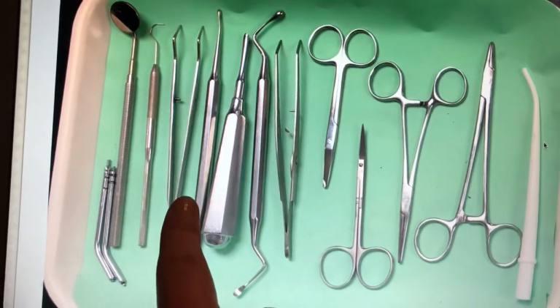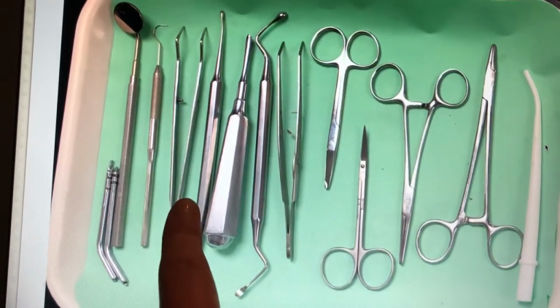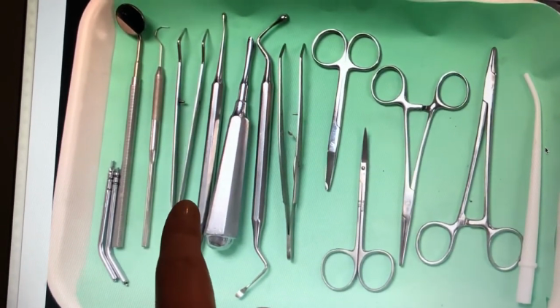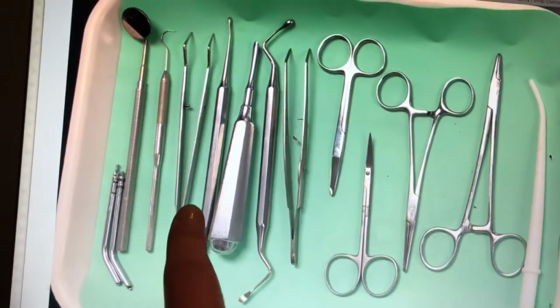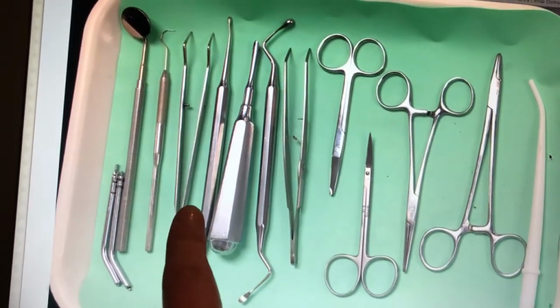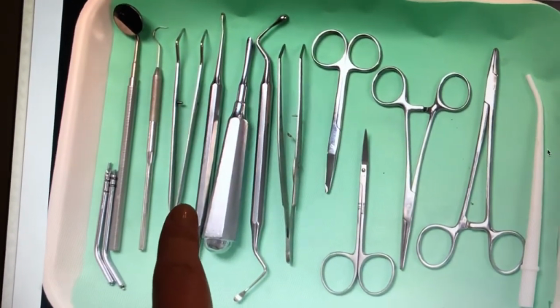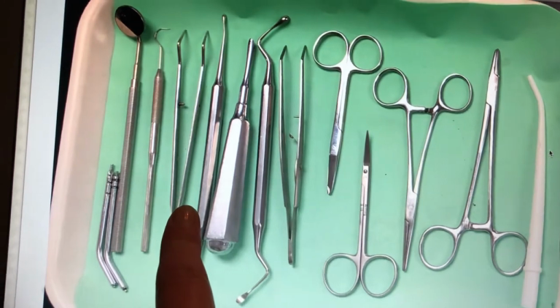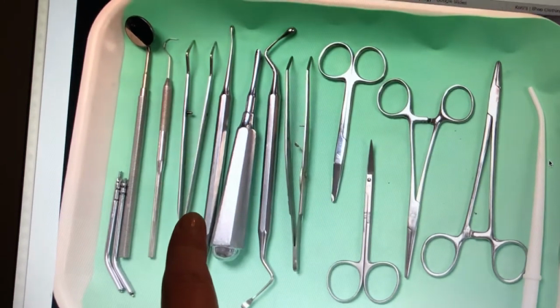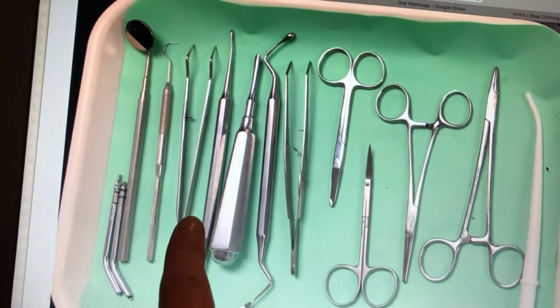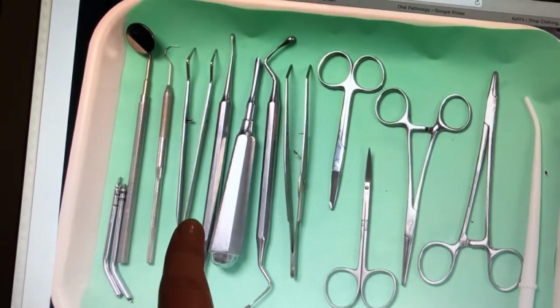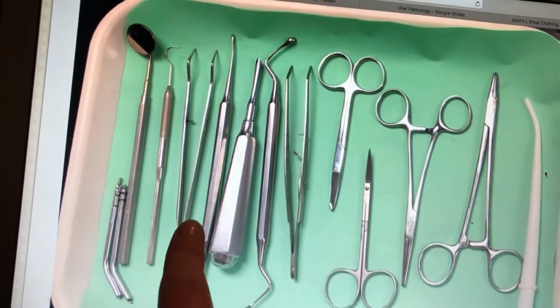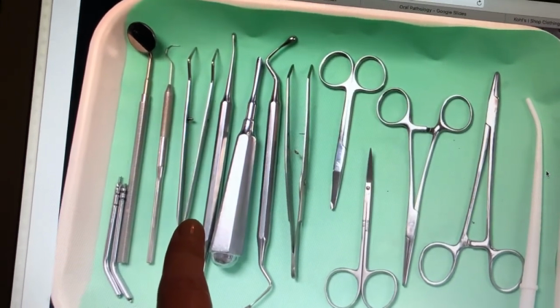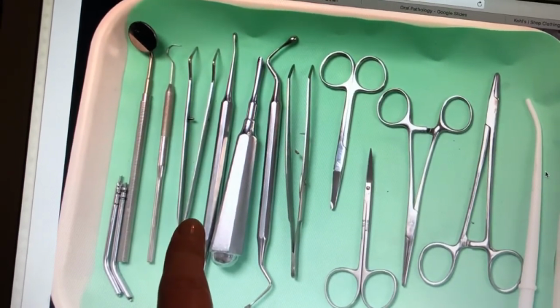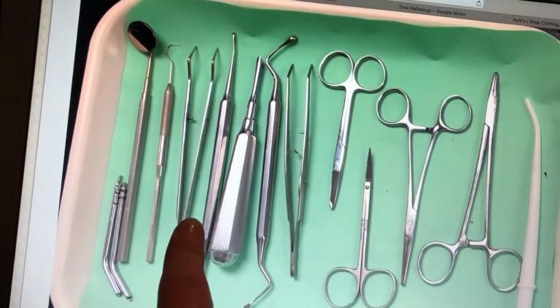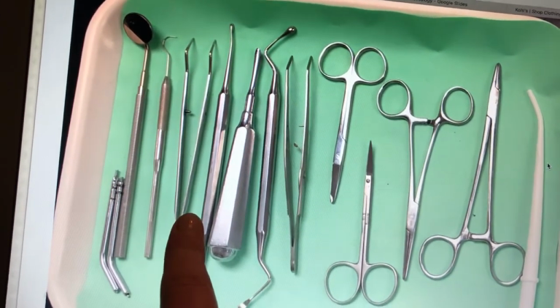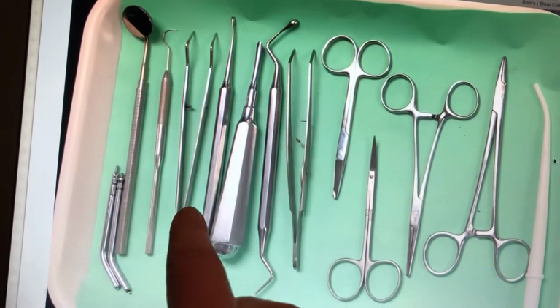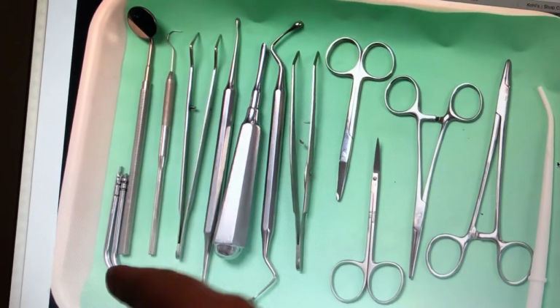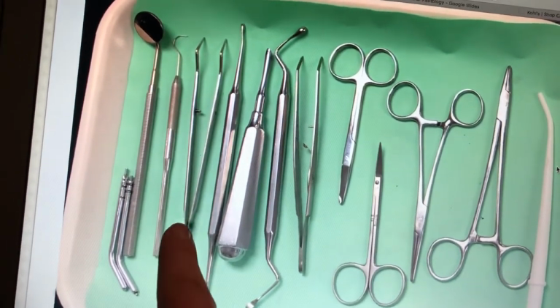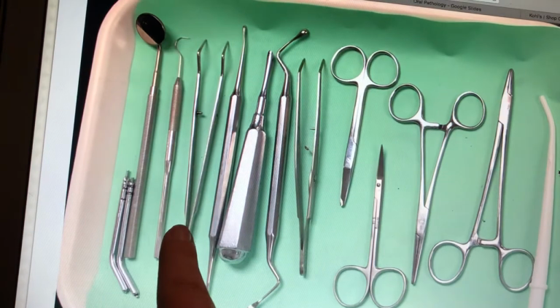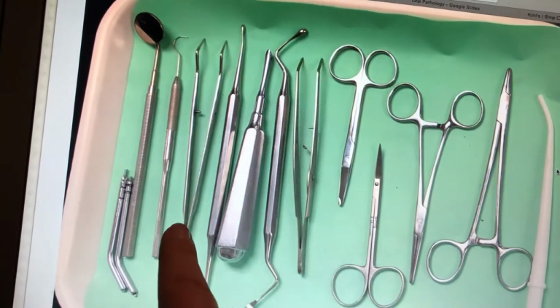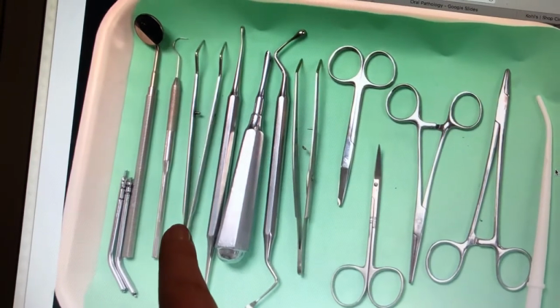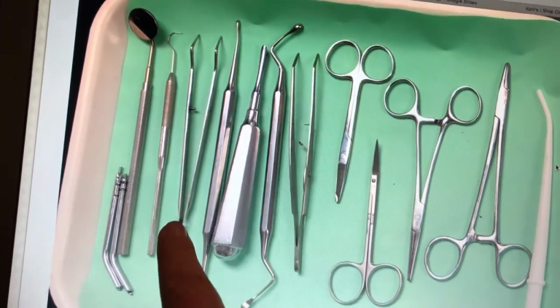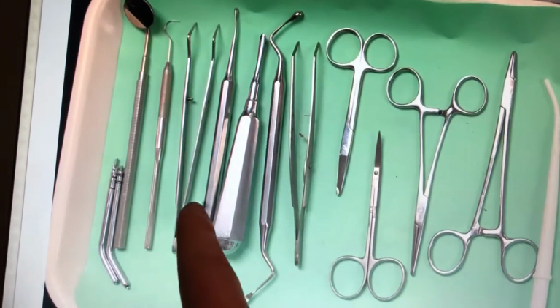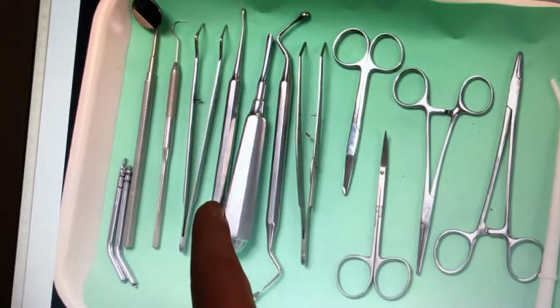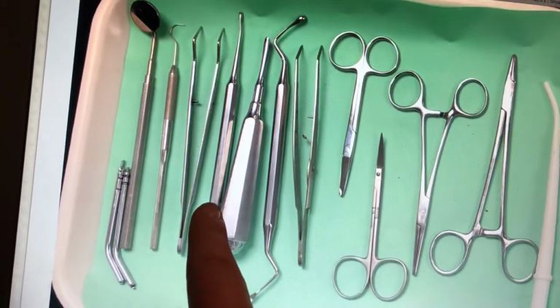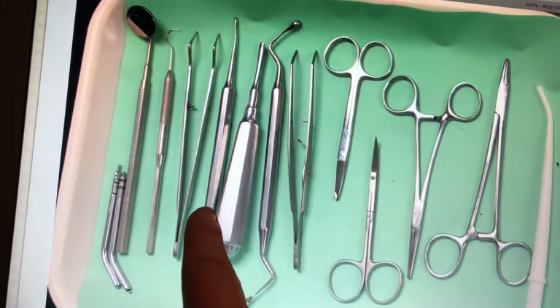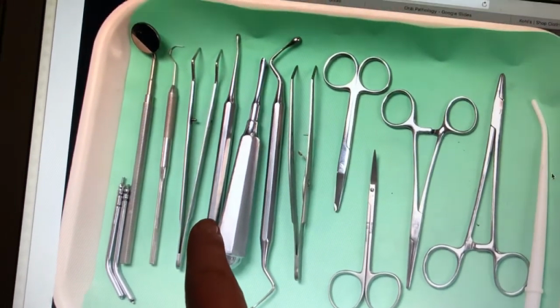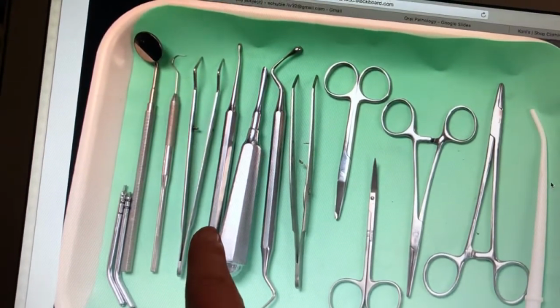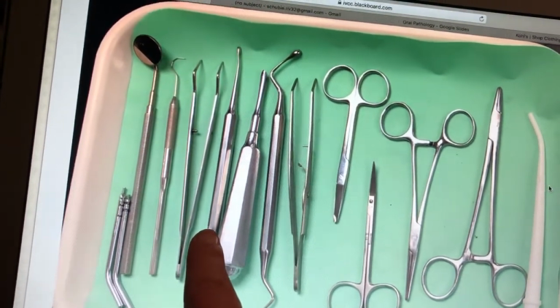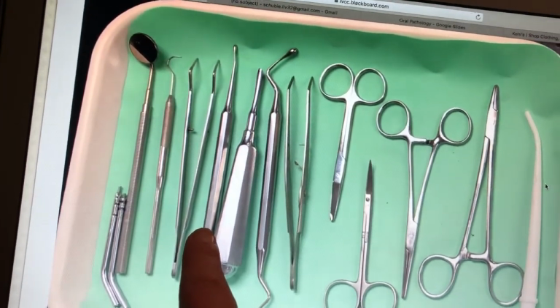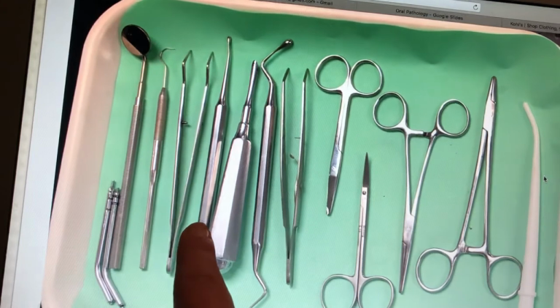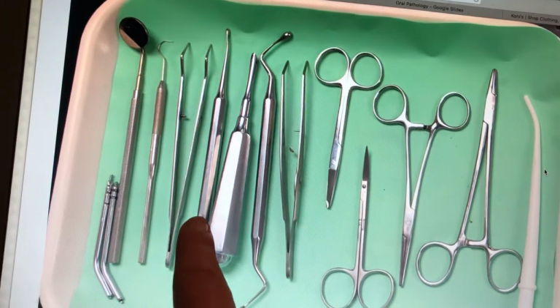We have cotton pliers forceps, which are going to be used to retrieve any instruments, materials, or anything else that we need from the back counter. Then we have a perio steel elevator, and that's going to be used to separate the tissue from the bone.